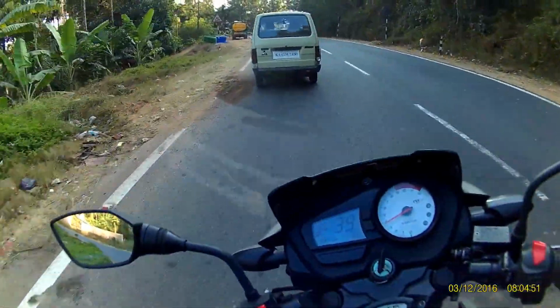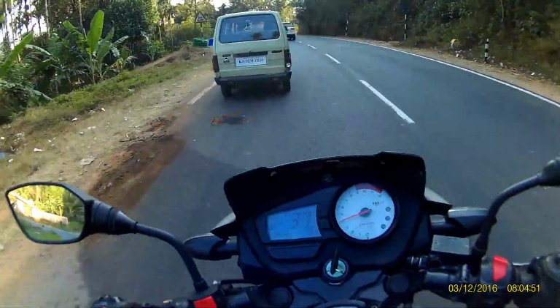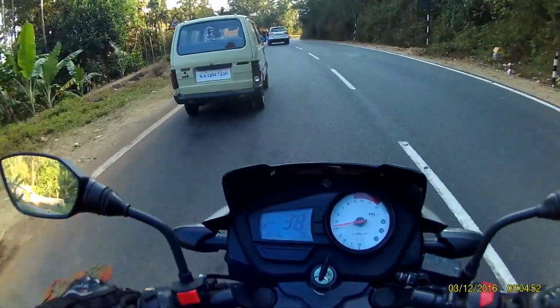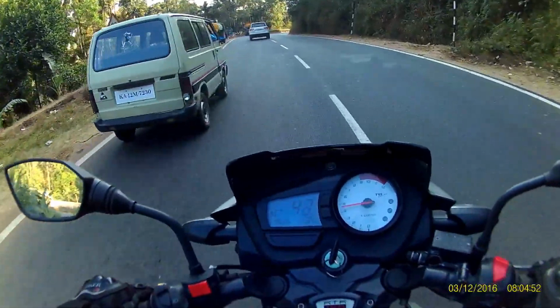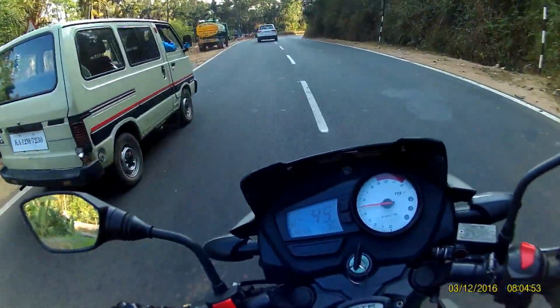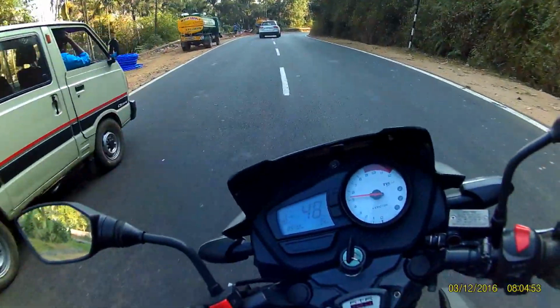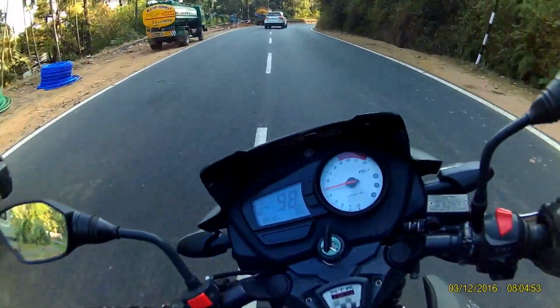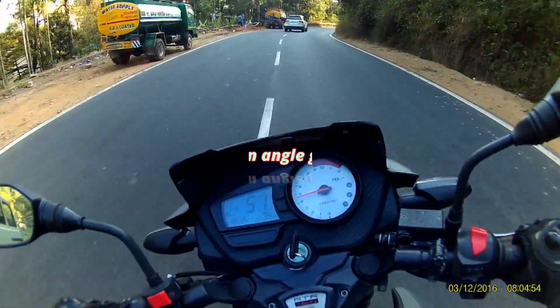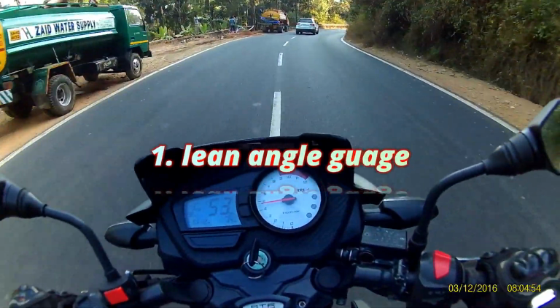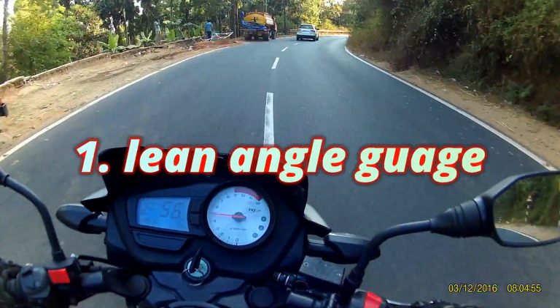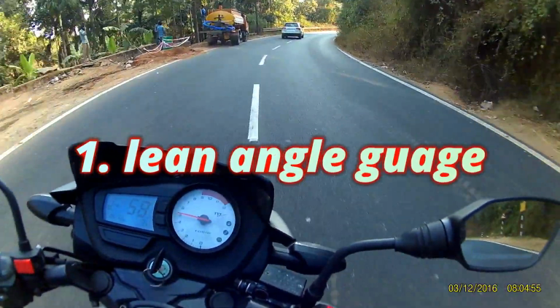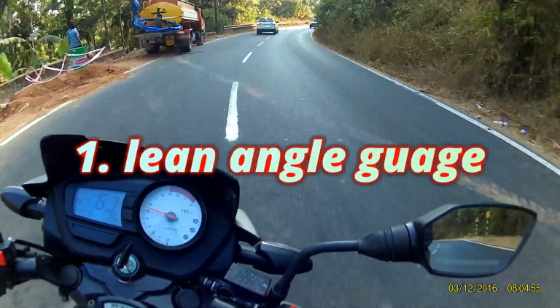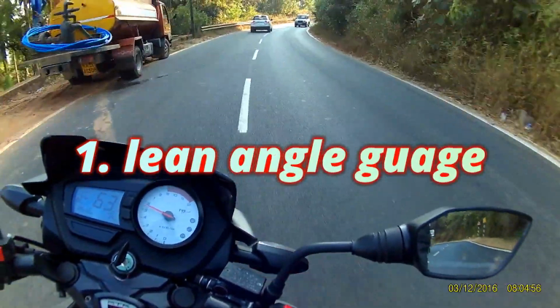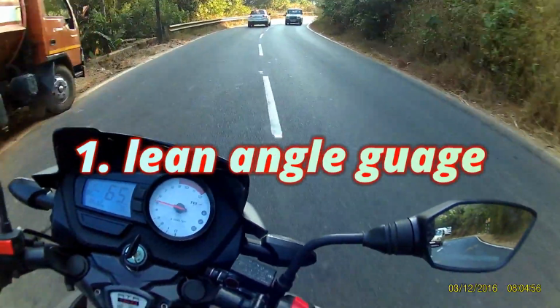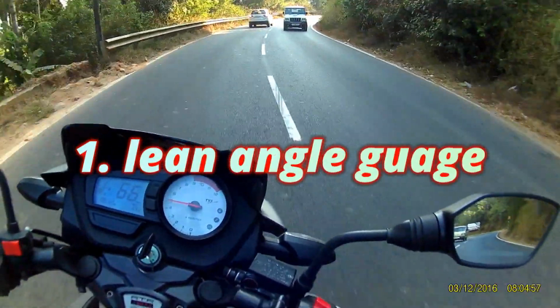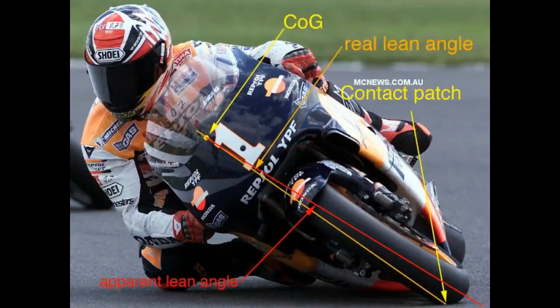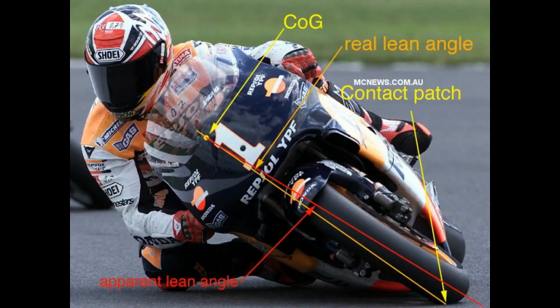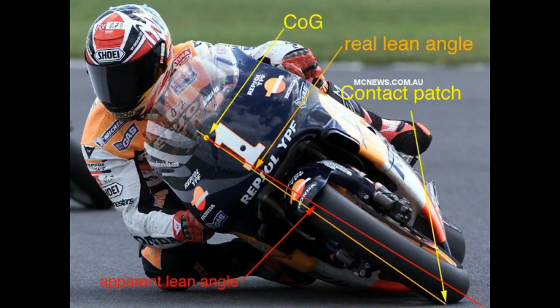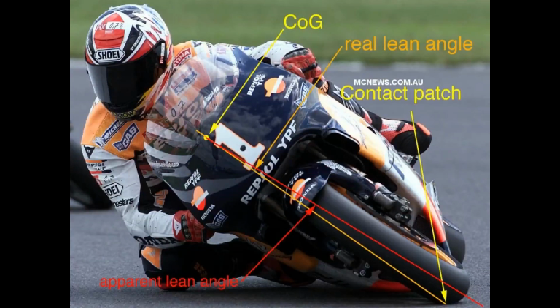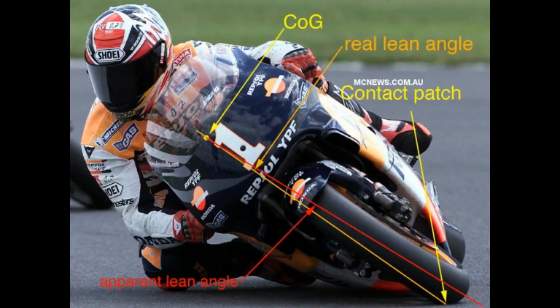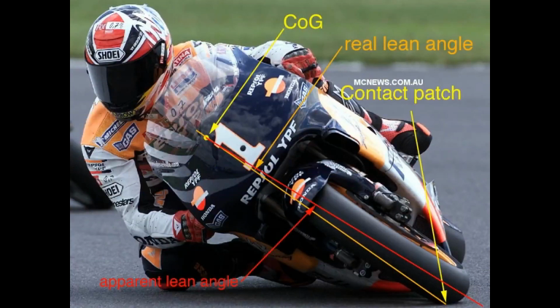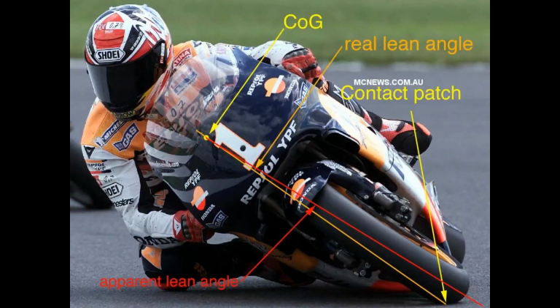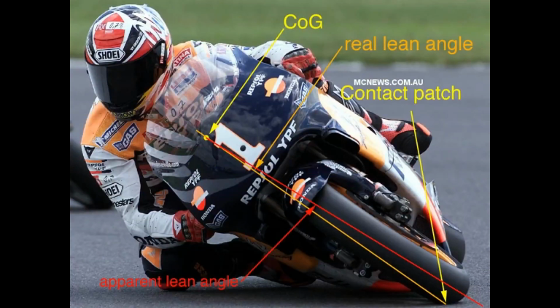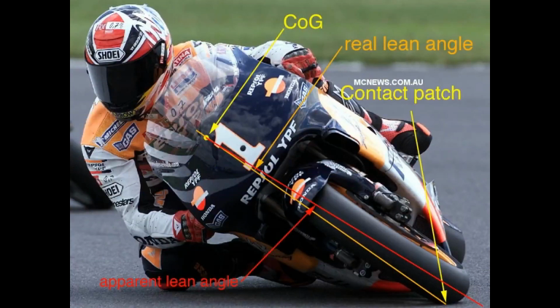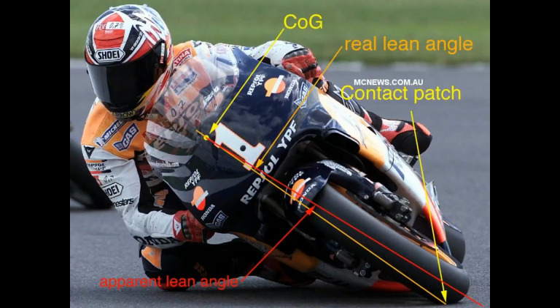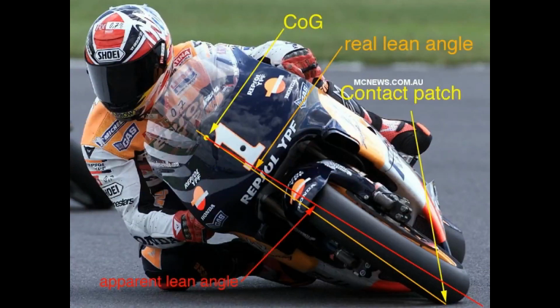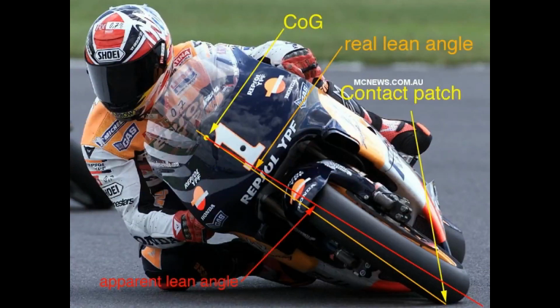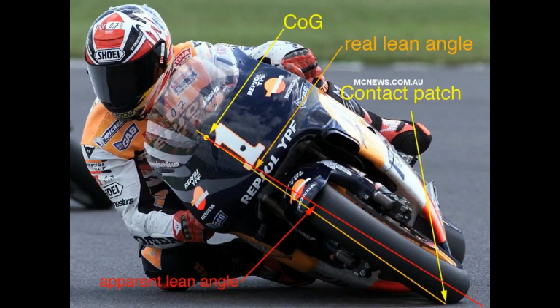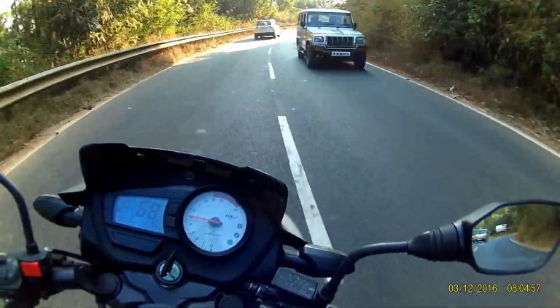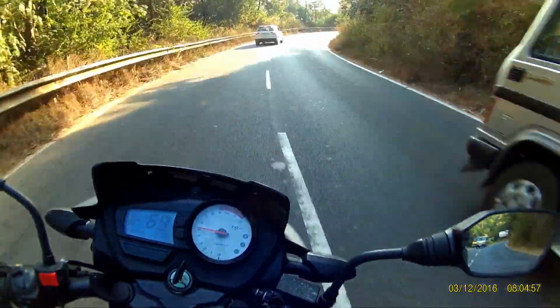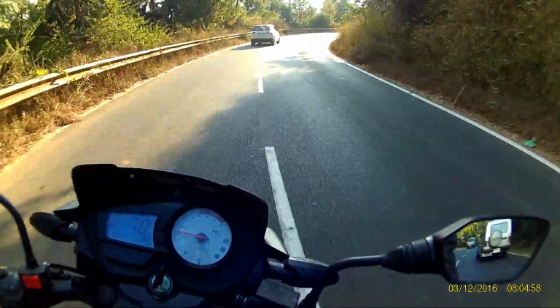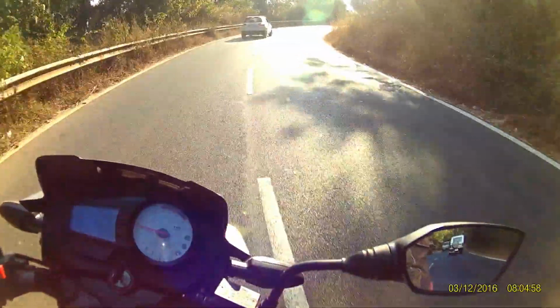The first benefit is lean angle gauge. You can use your knee as a lean angle gauge, sensing how low you are leaned through the corner as long as your knee is scraping the ground.